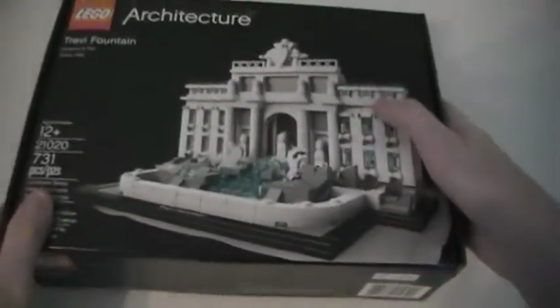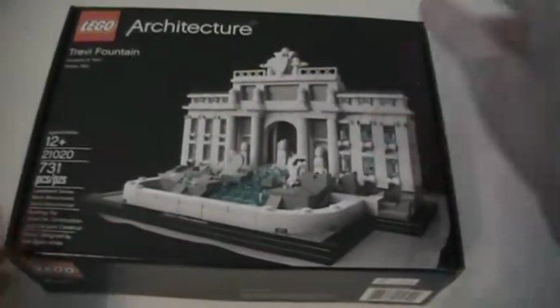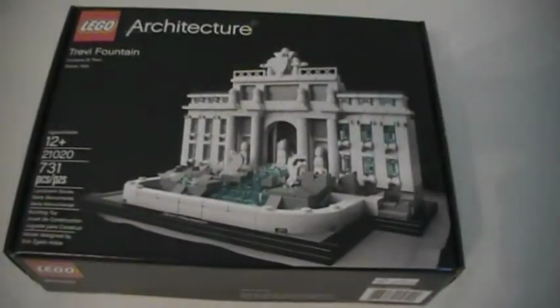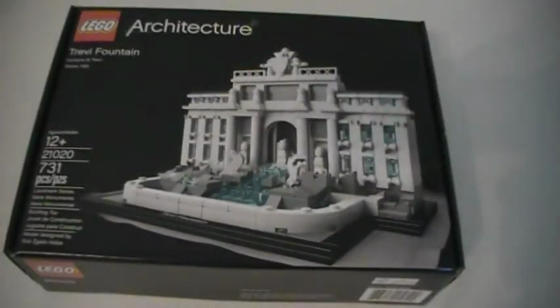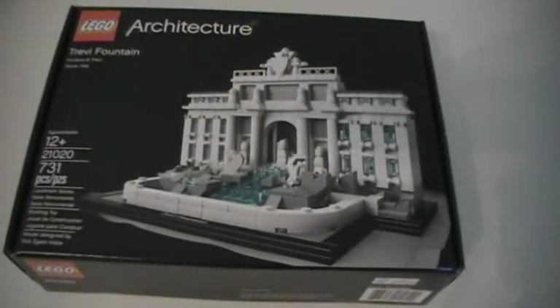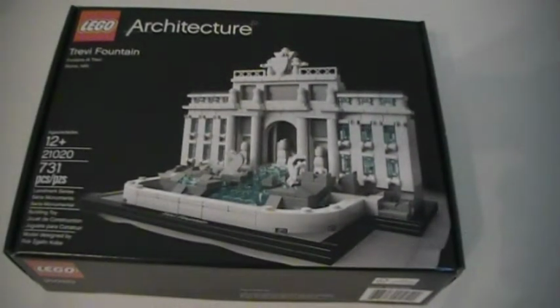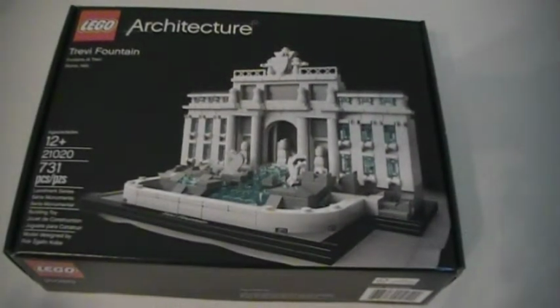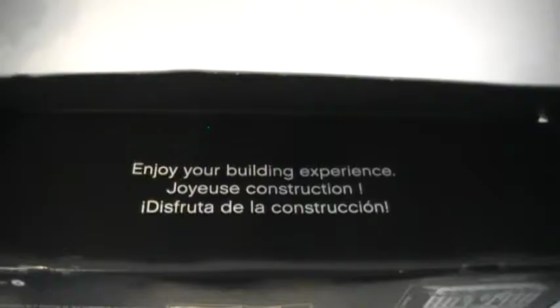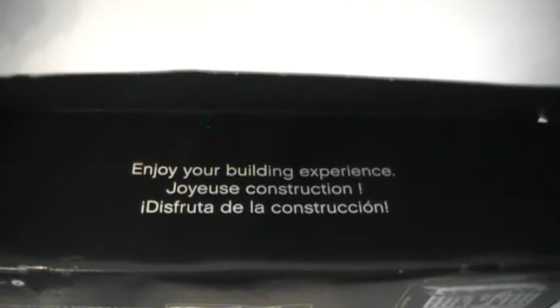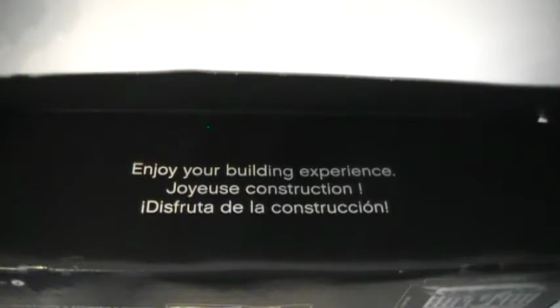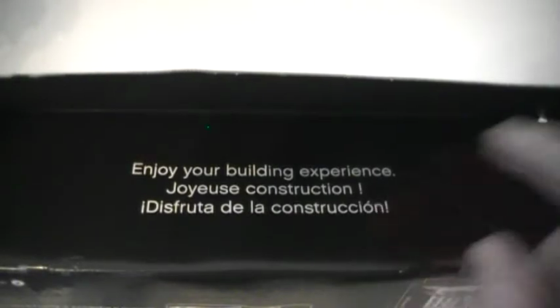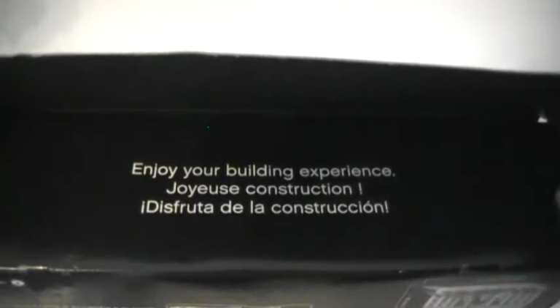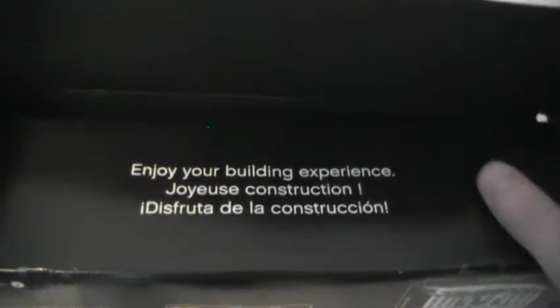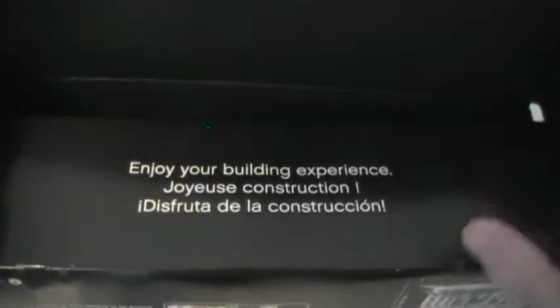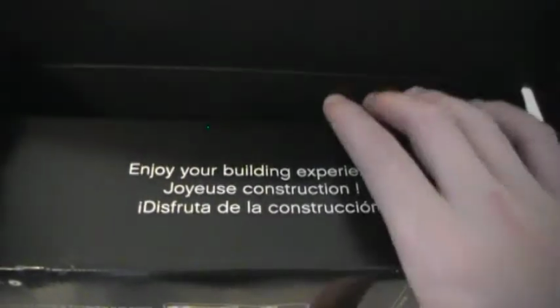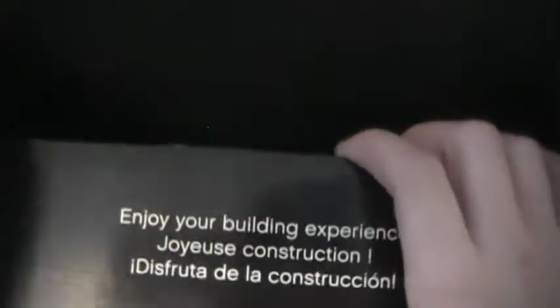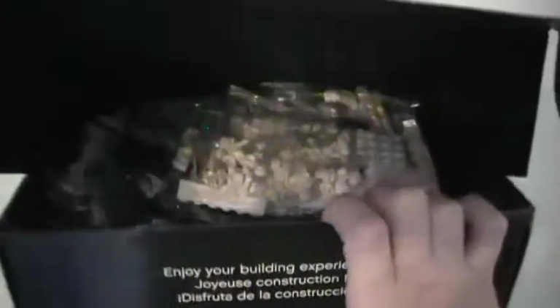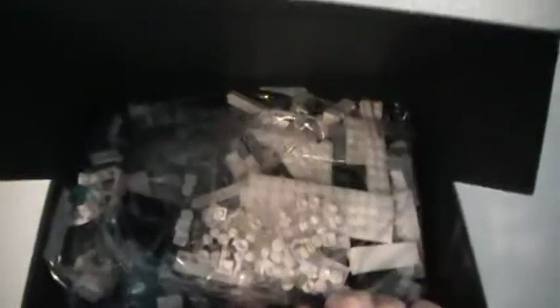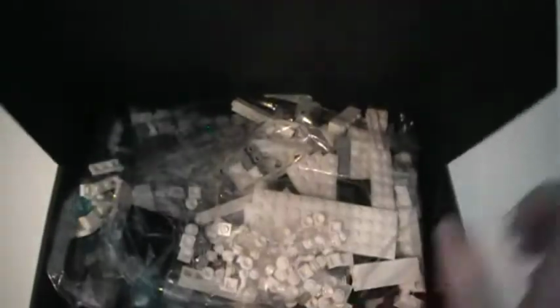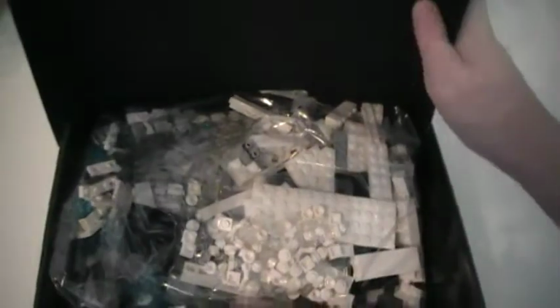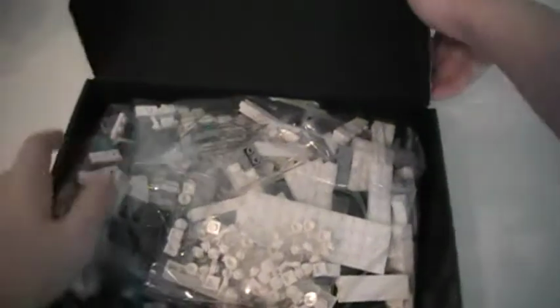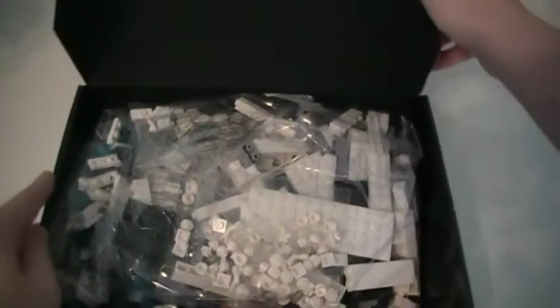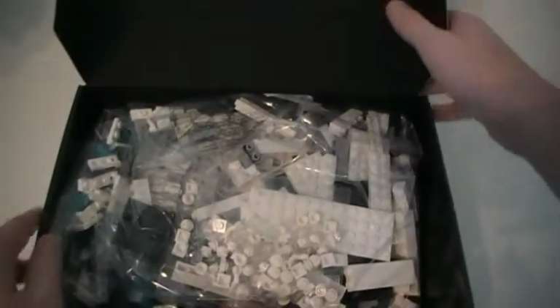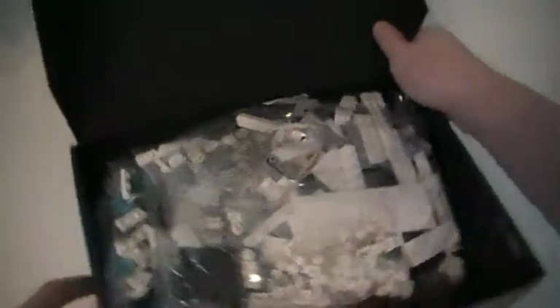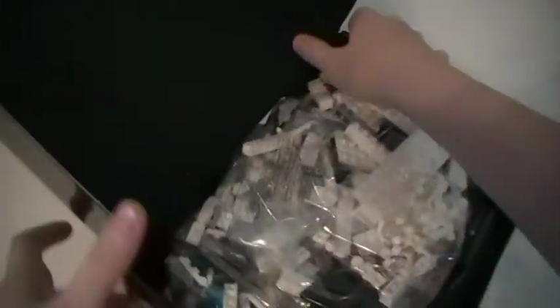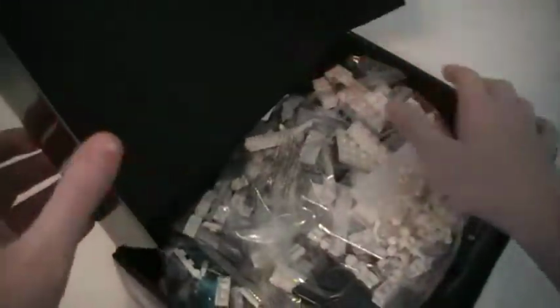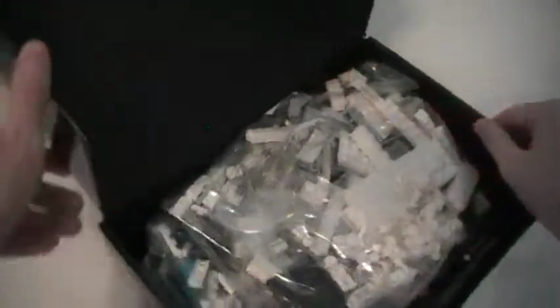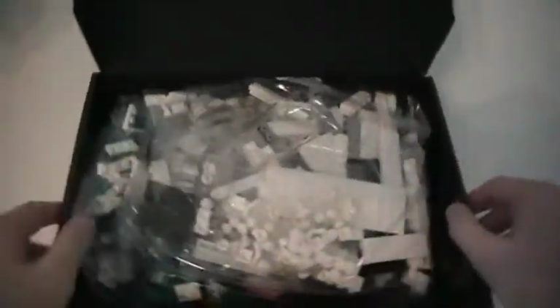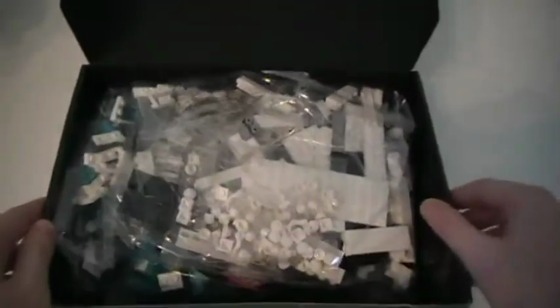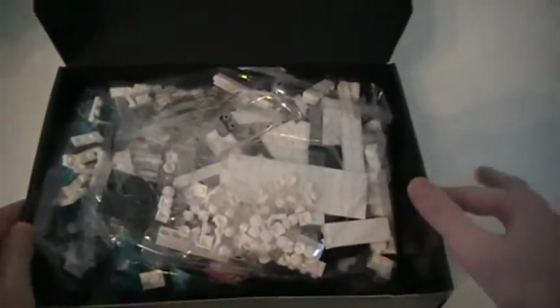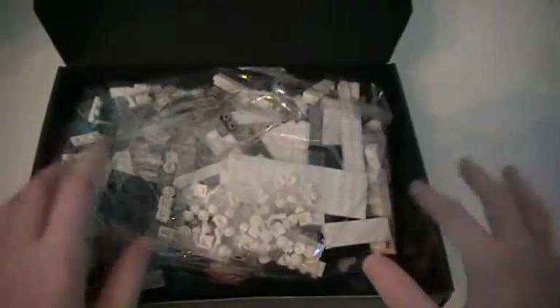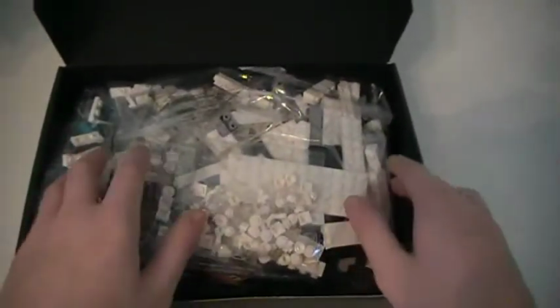Let me go ahead and open up the box. When you first start opening it, it says 'Enjoy your building experience.' I thought that was cool — I've never seen a LEGO set that said that before. It just opens up like this; it's a little different than normal LEGO sets that aren't architecture sets.